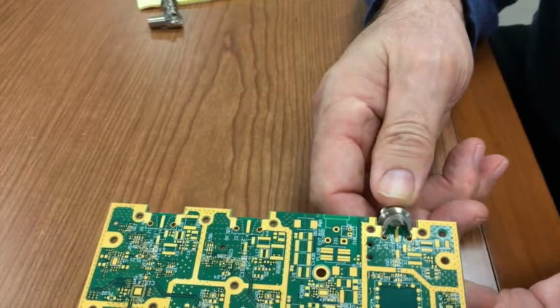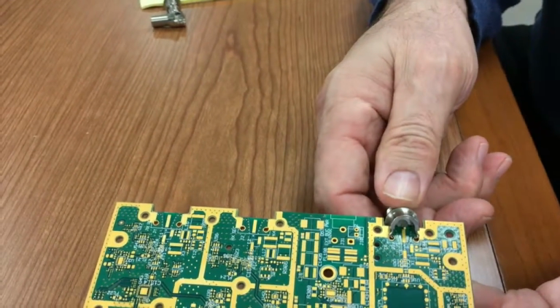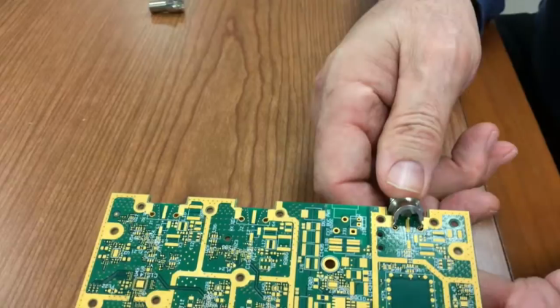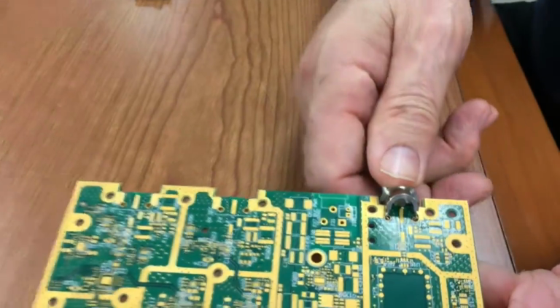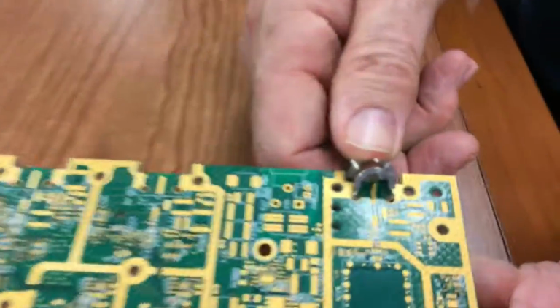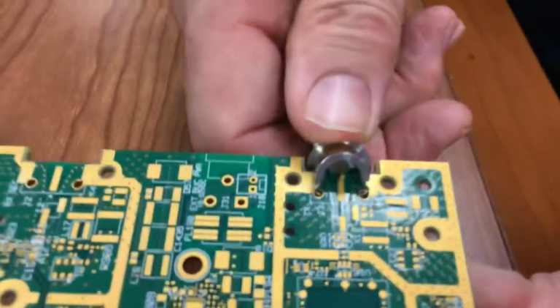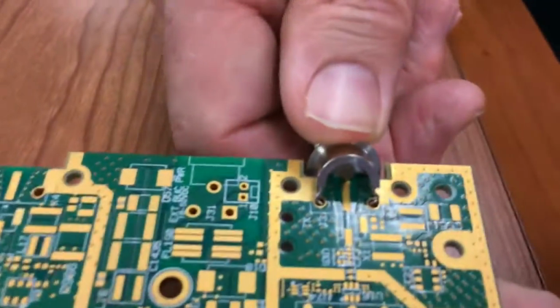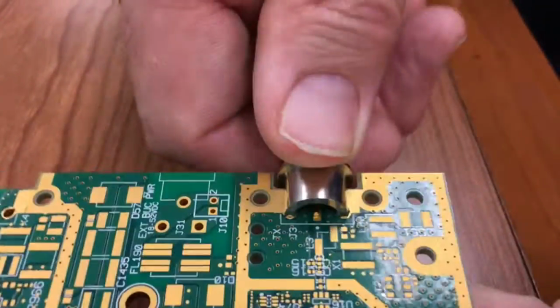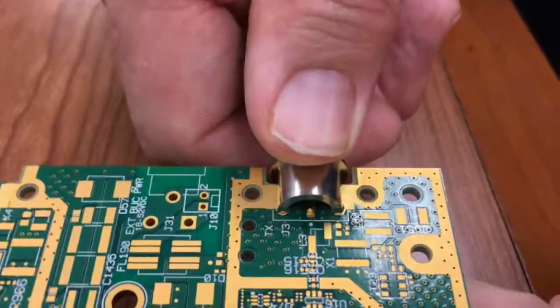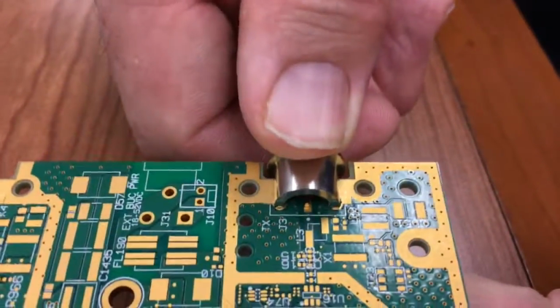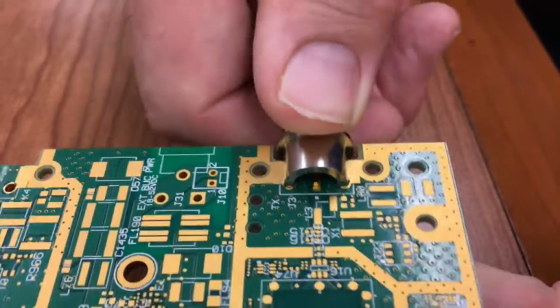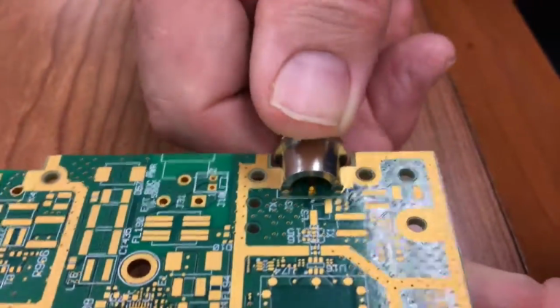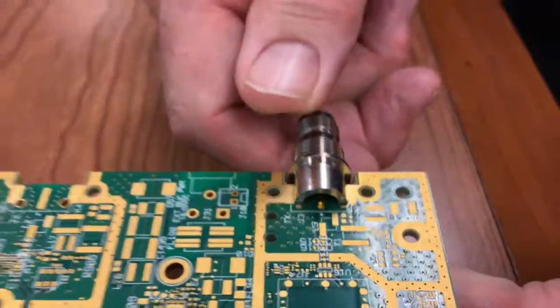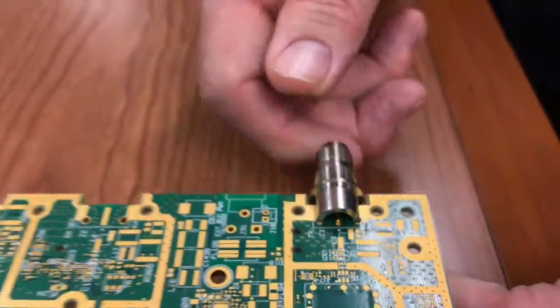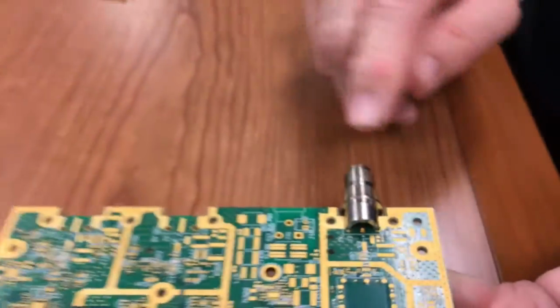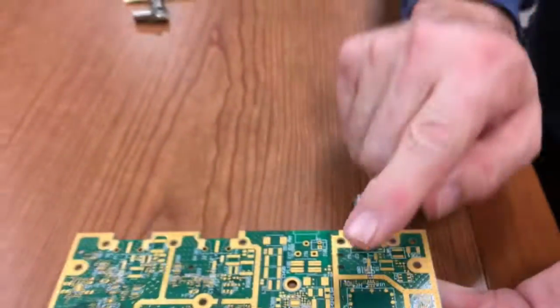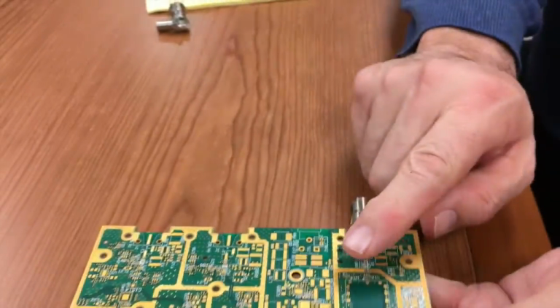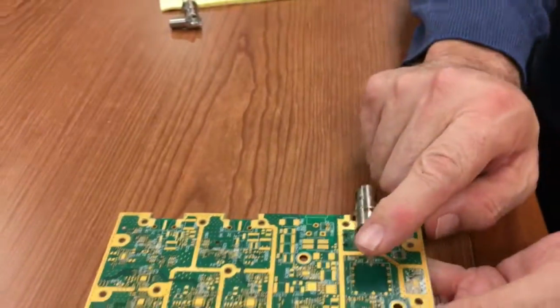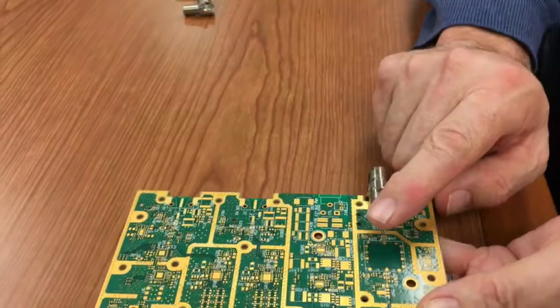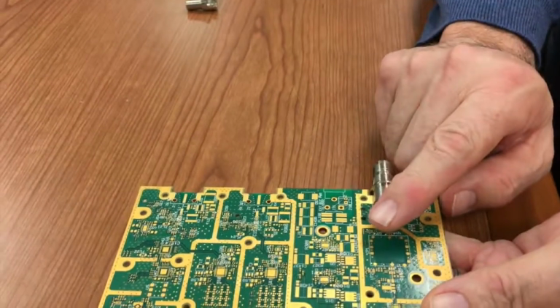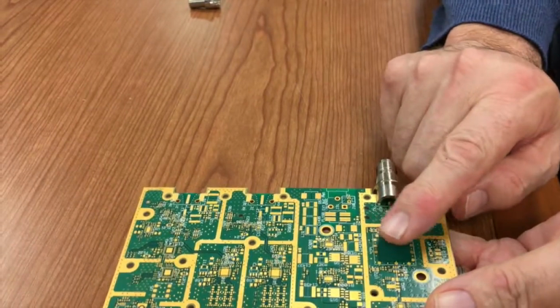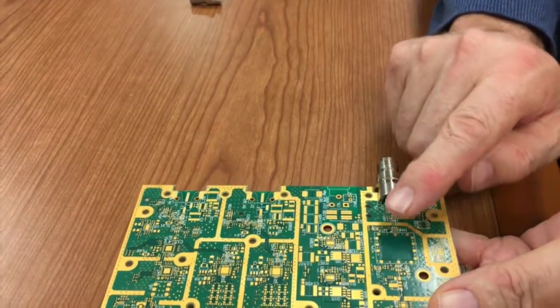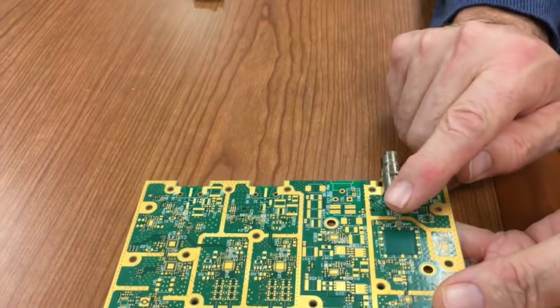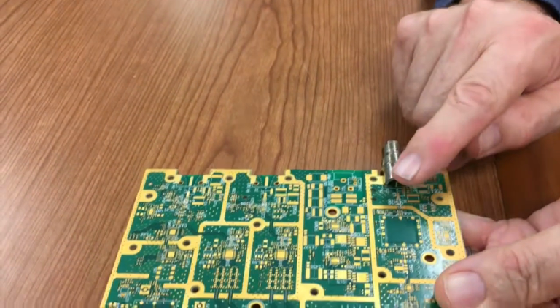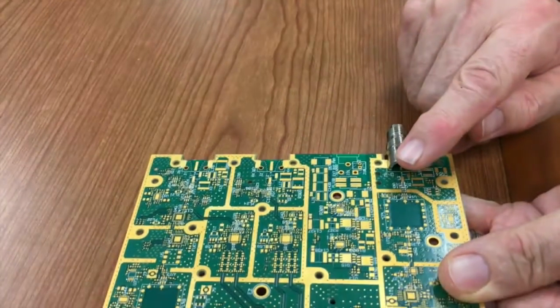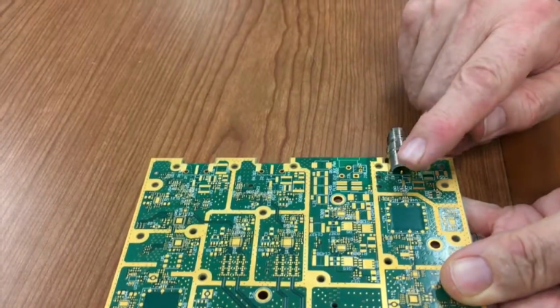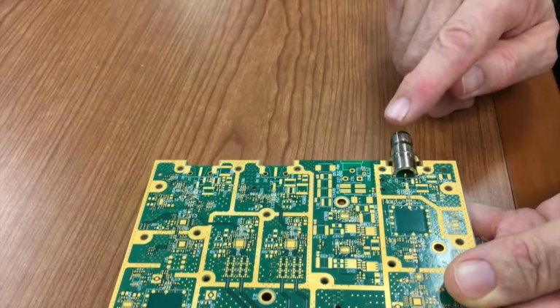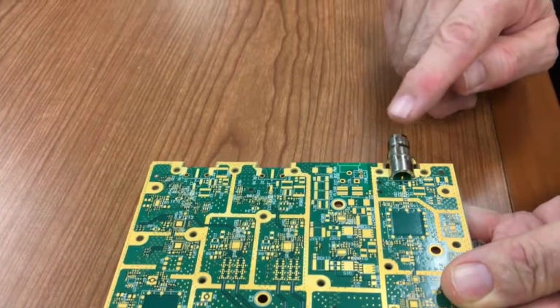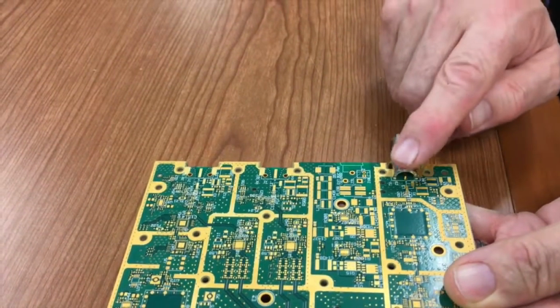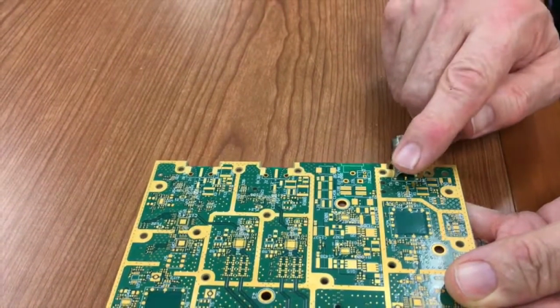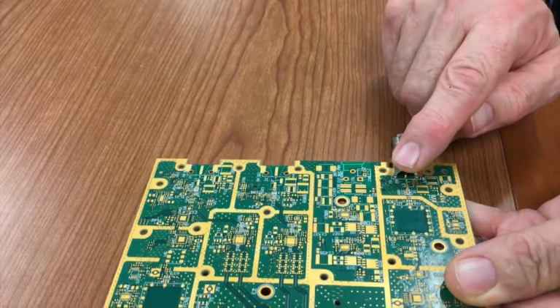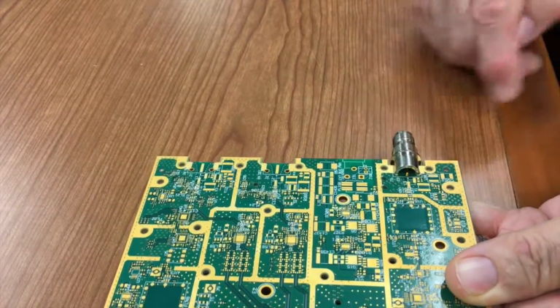Where the center pad is, the trace lays flat on the trace, giving you better full electrical performance because the trace is matched to the center contact.